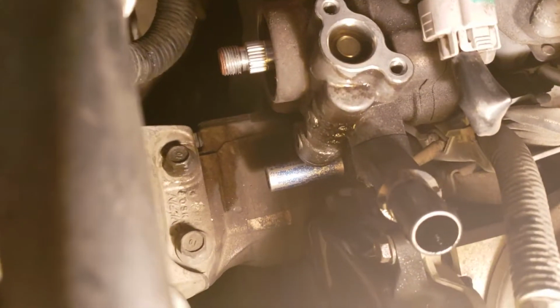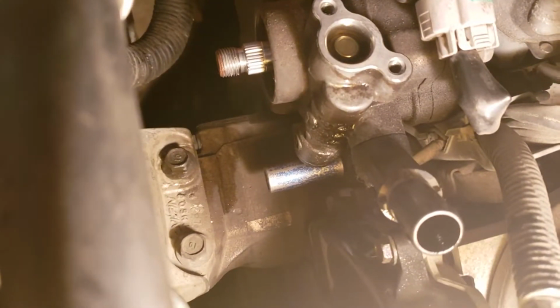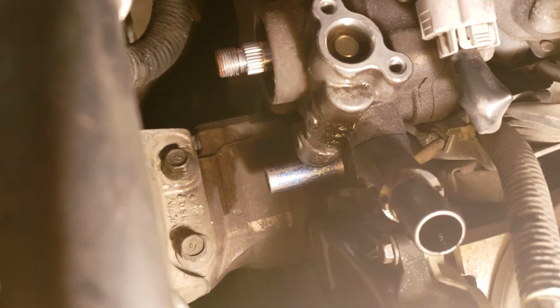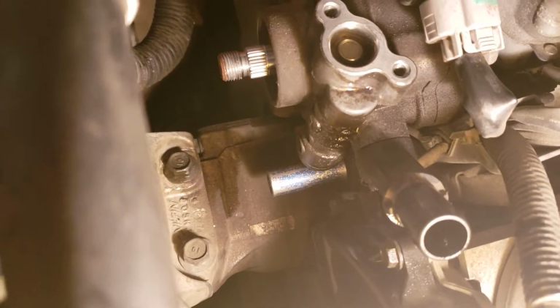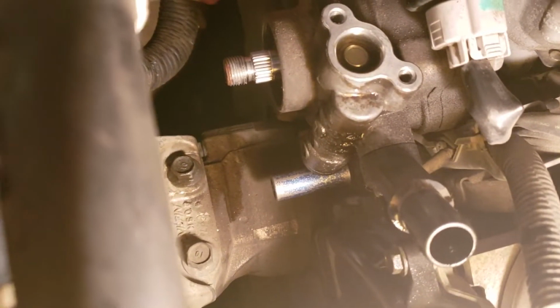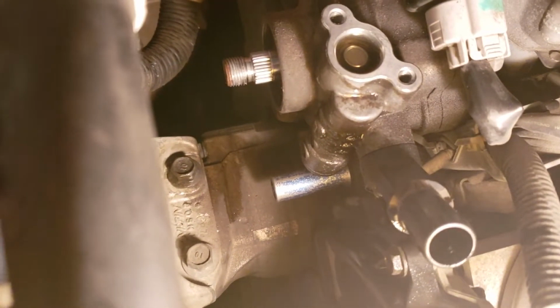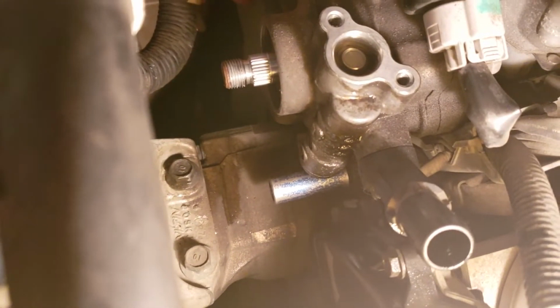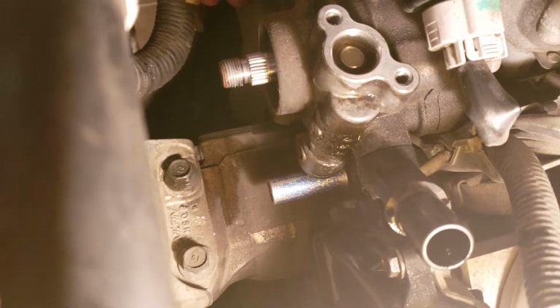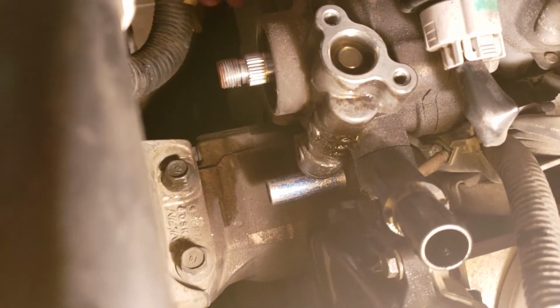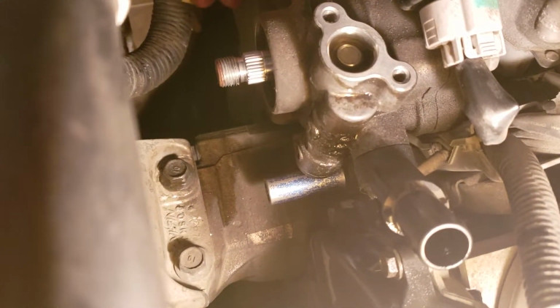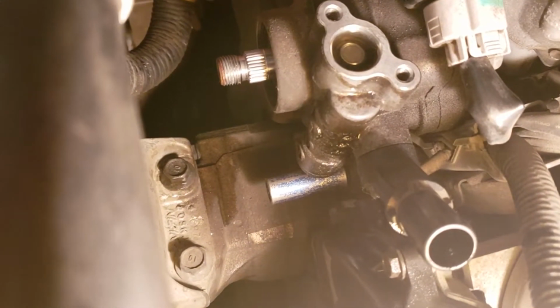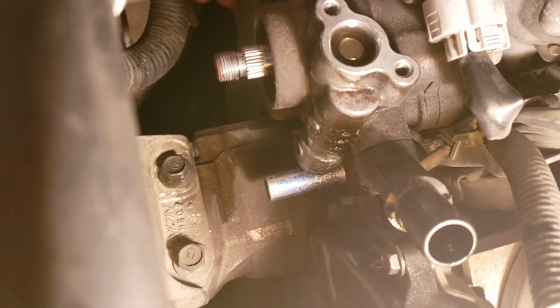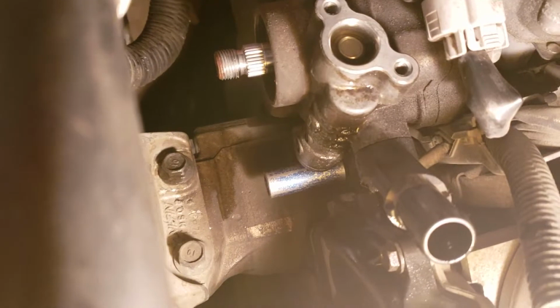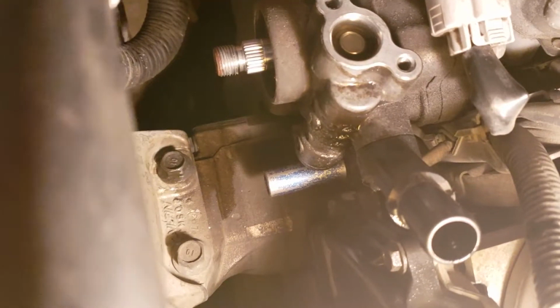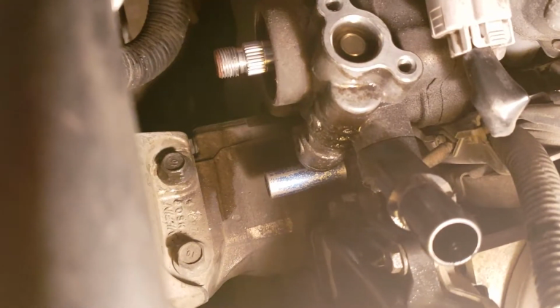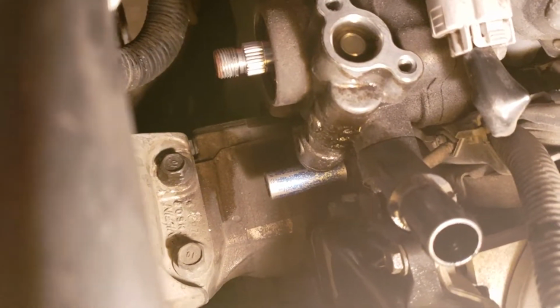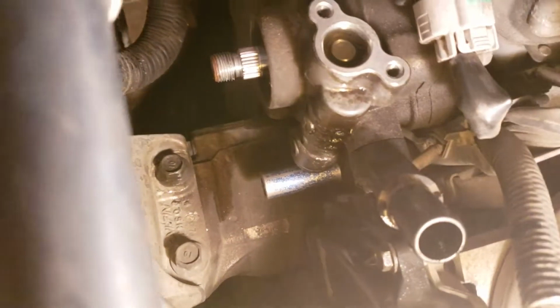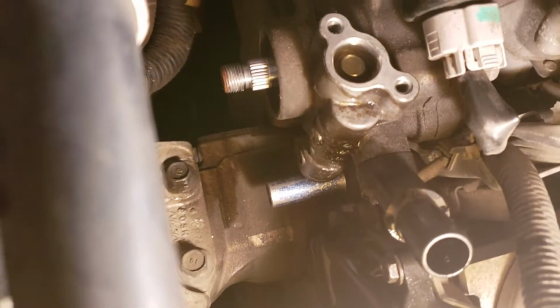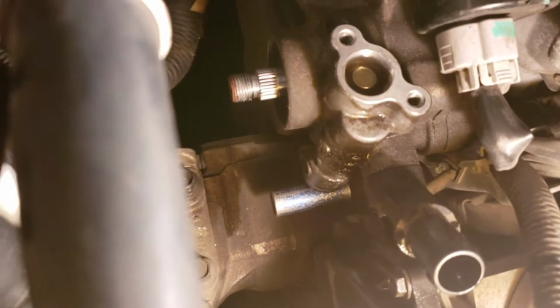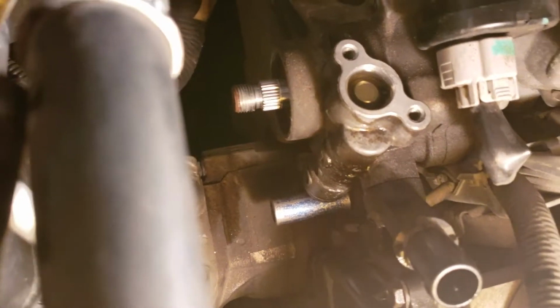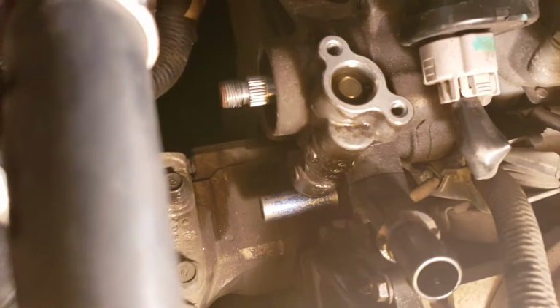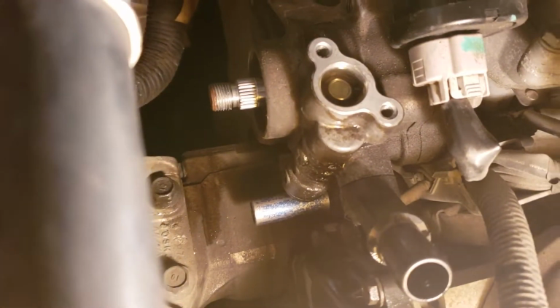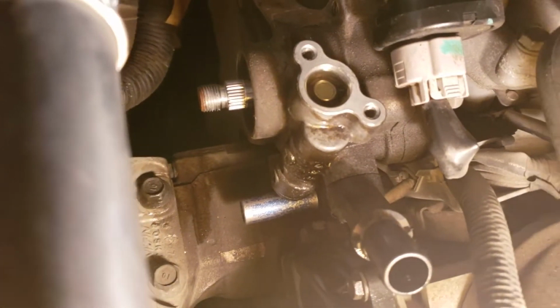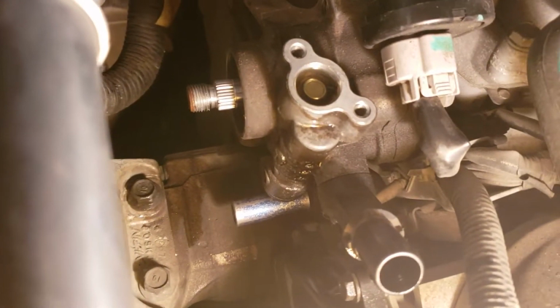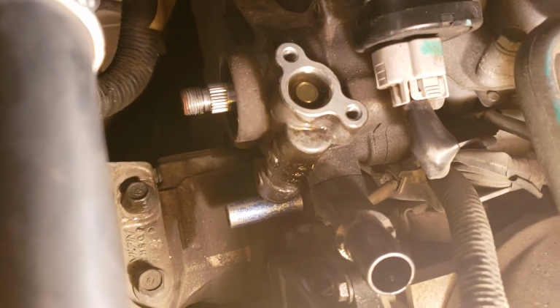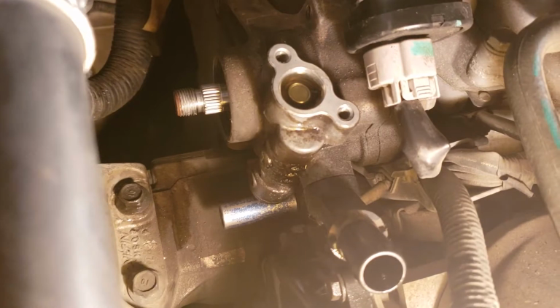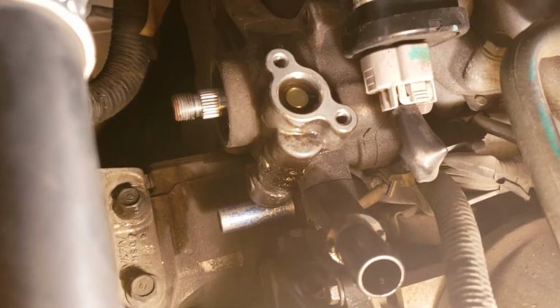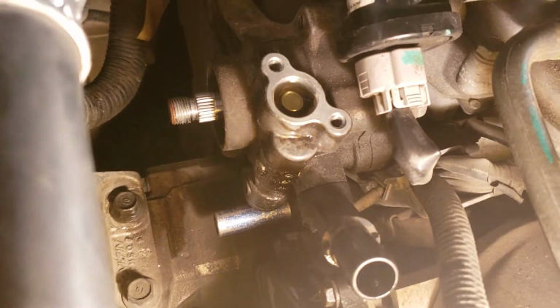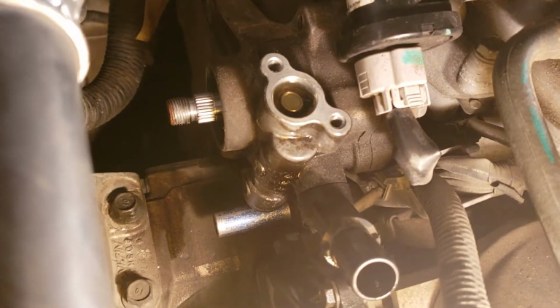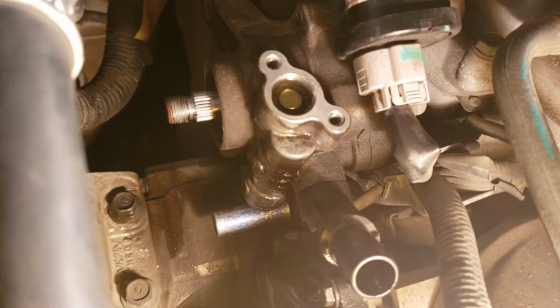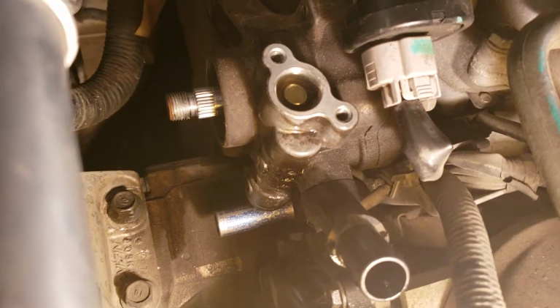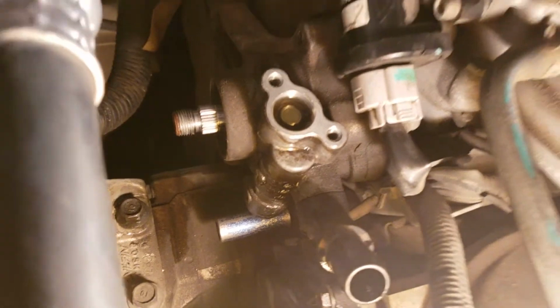Alright guys, so this is how you remove the power steering pump off the engine on the Odyssey — same thing as a Pilot 3.5 engine.